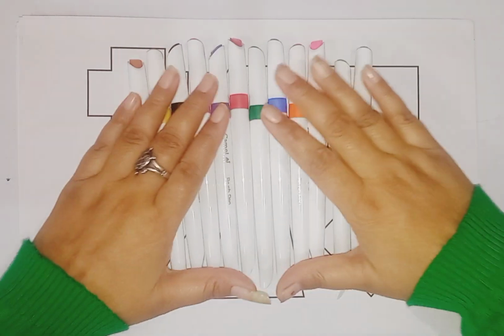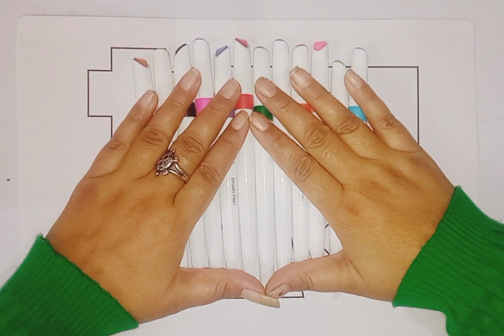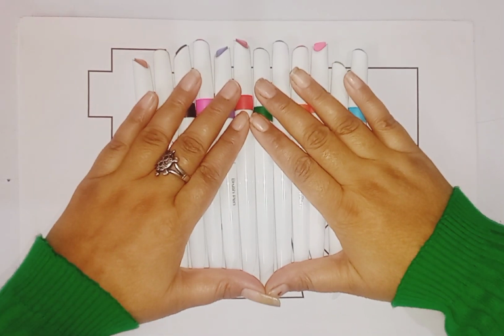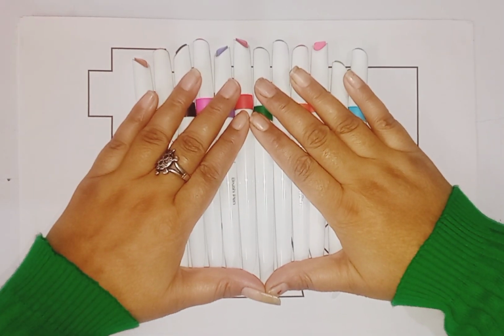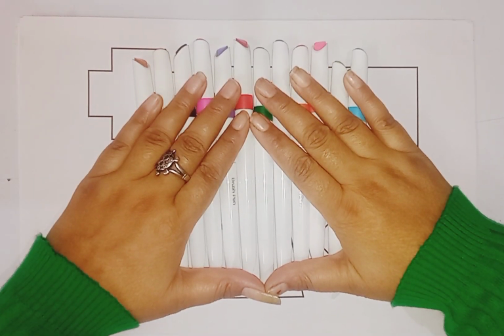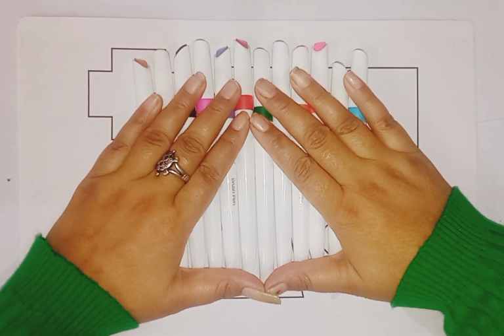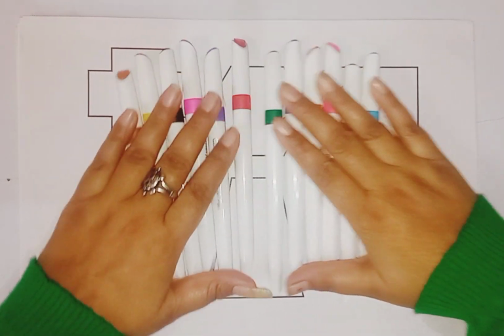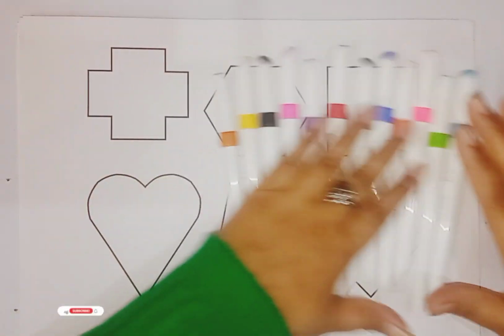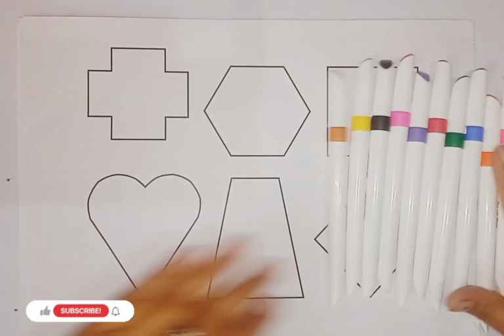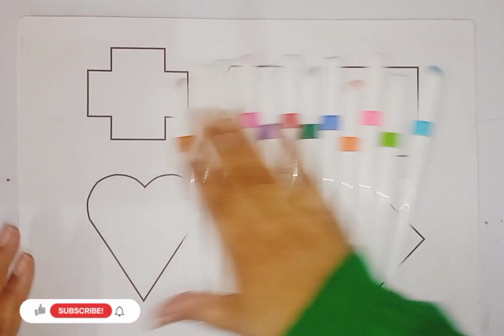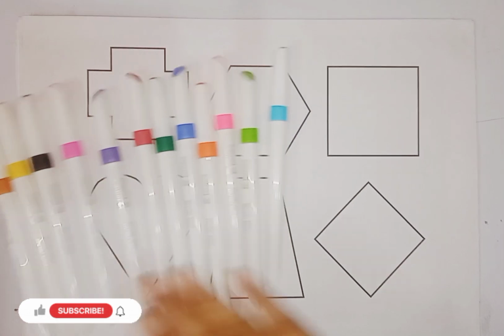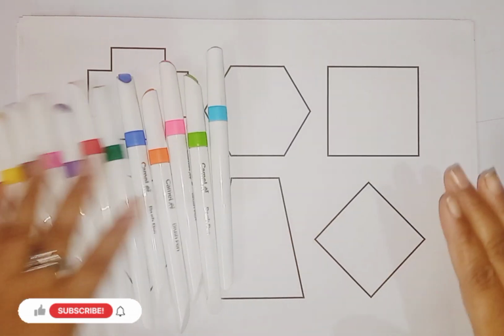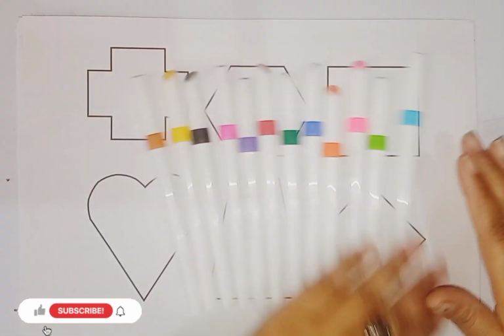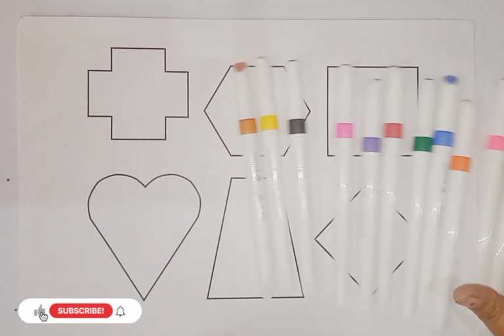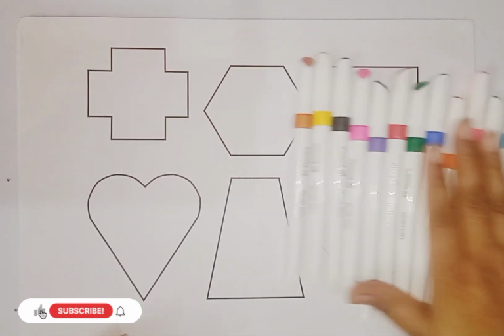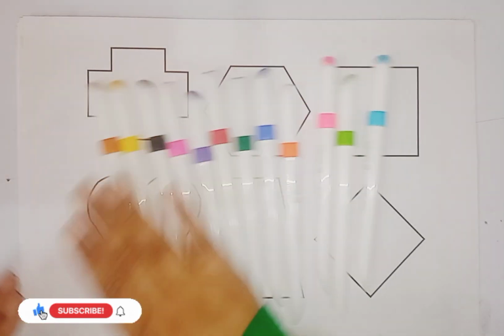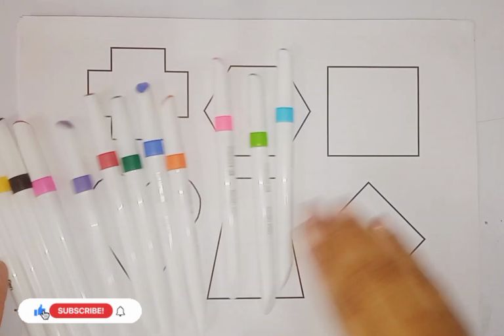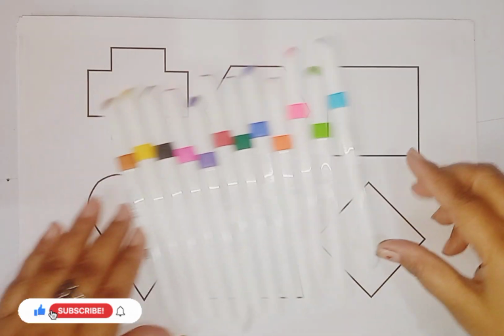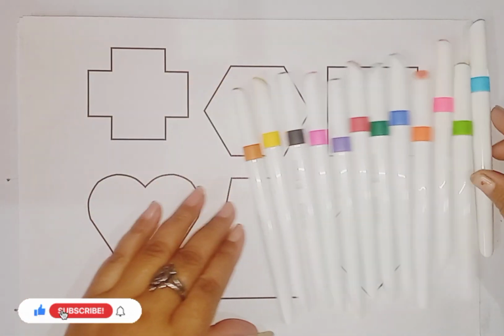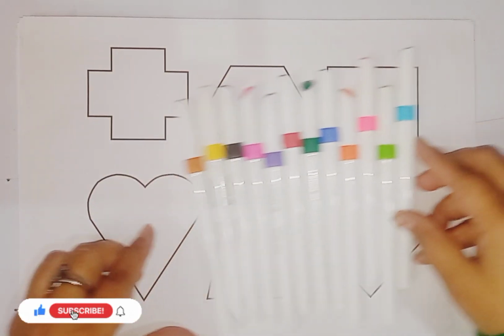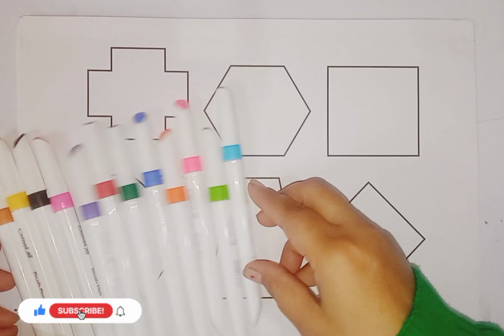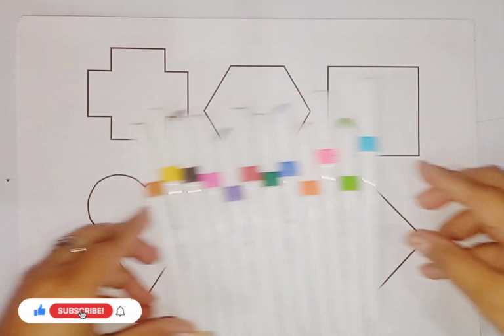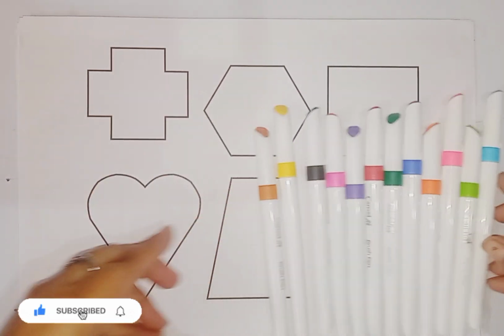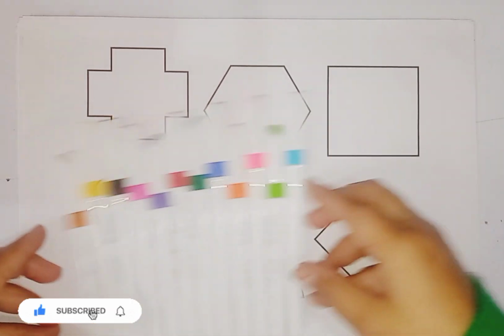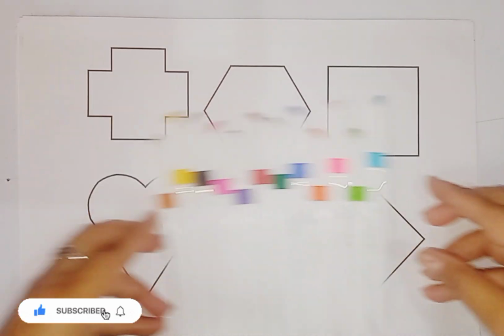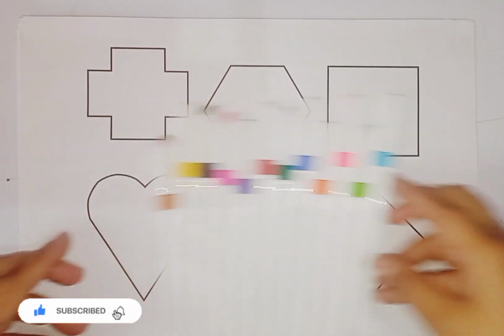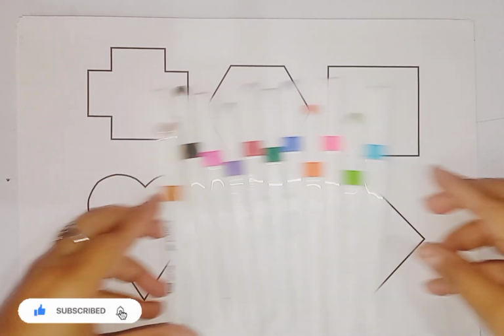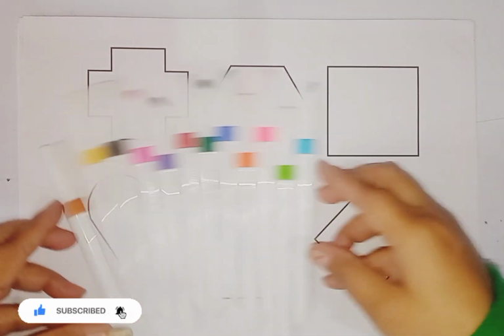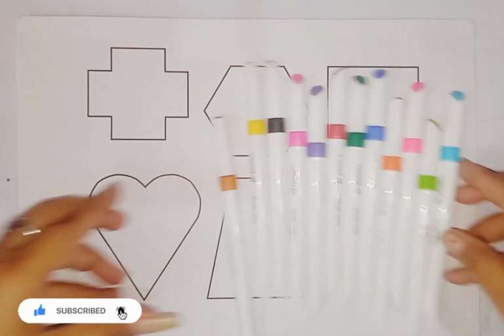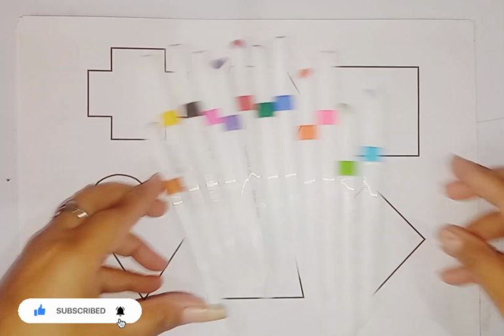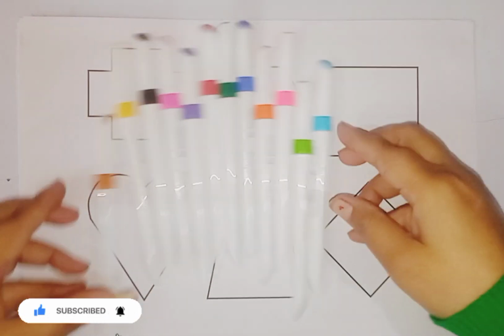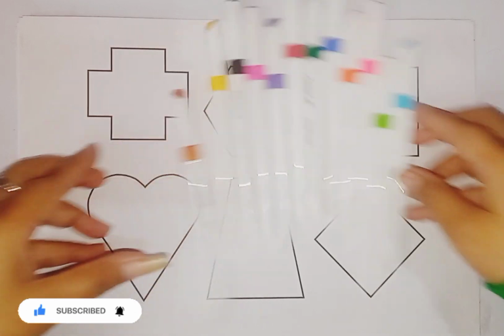Hello kids, welcome to Ginny's study class. Today we learn colors name and shapes name. These are colors. Cute cute colors. Let's learn some colors name.